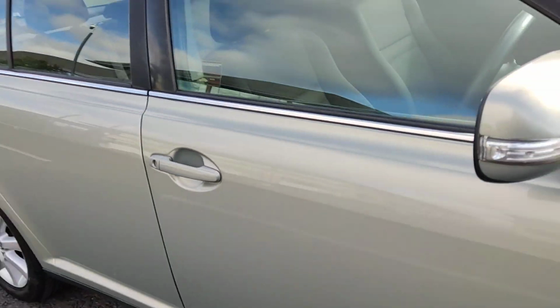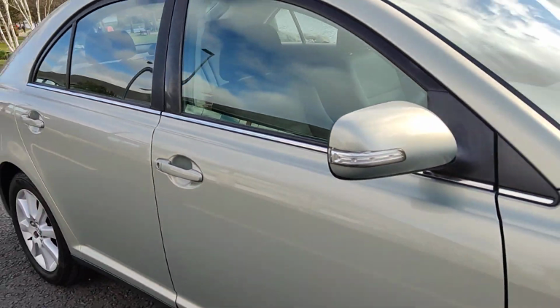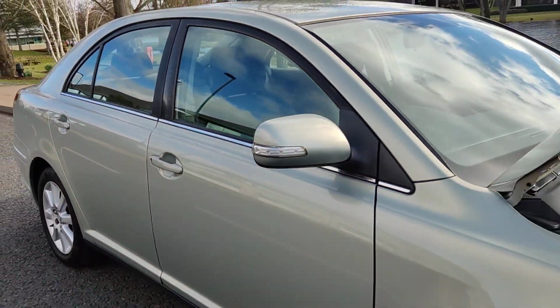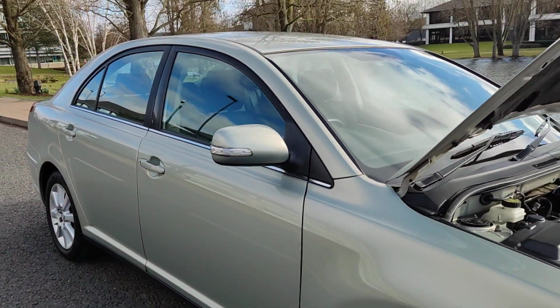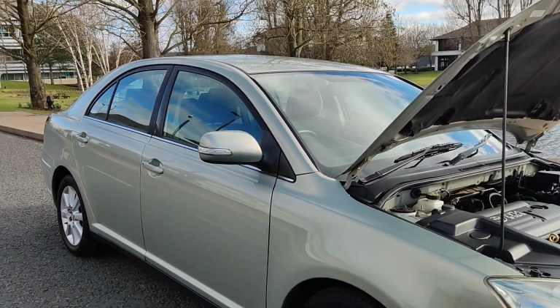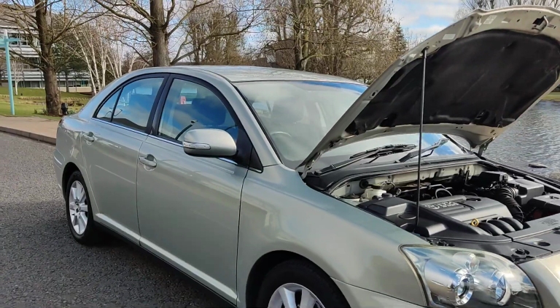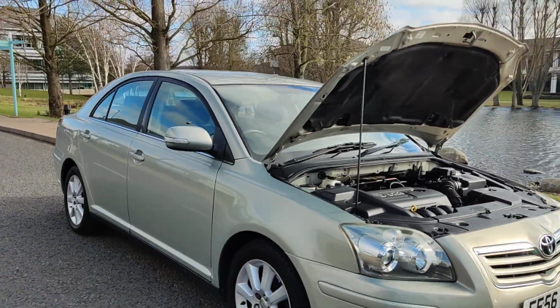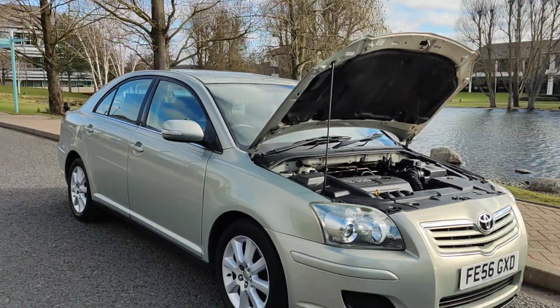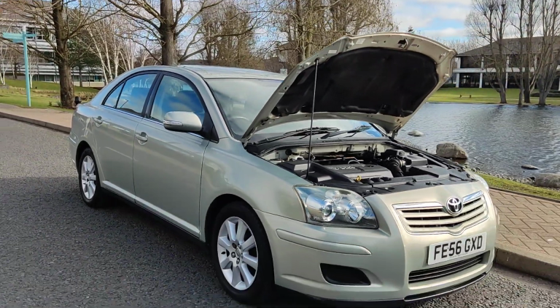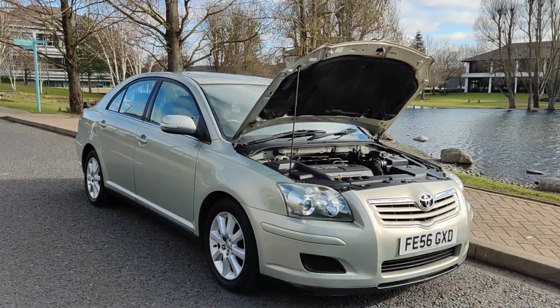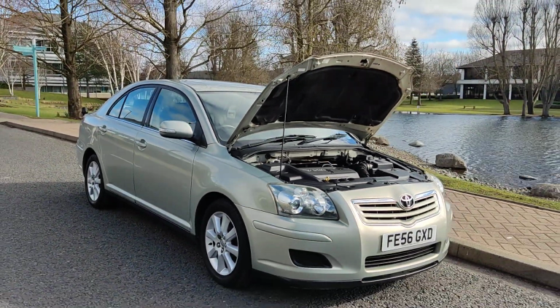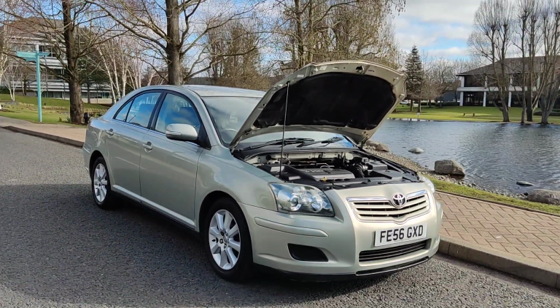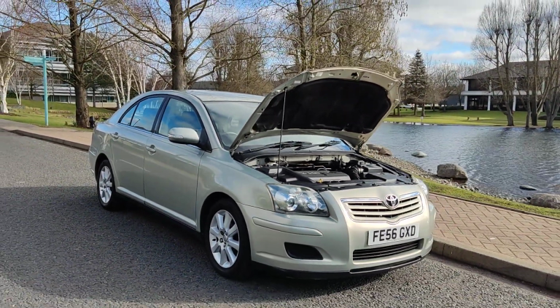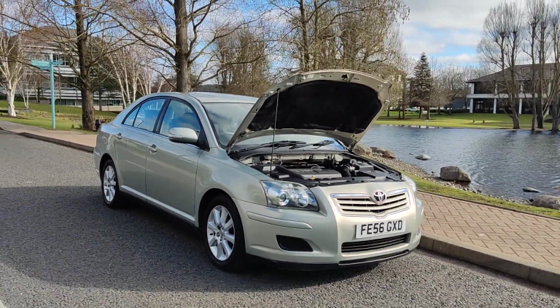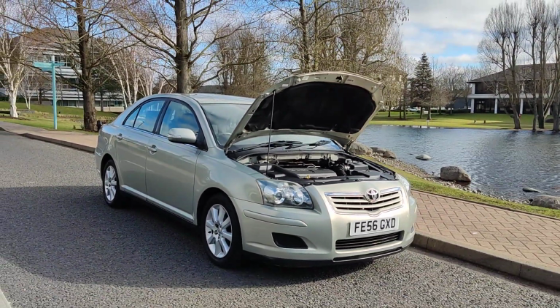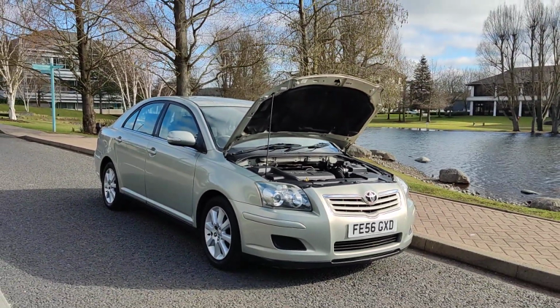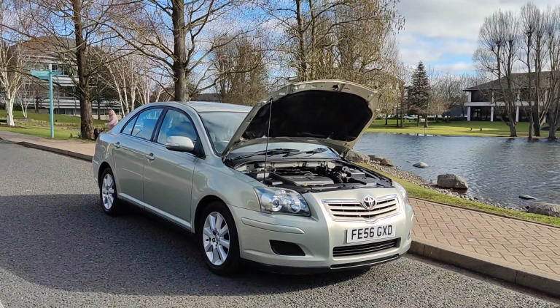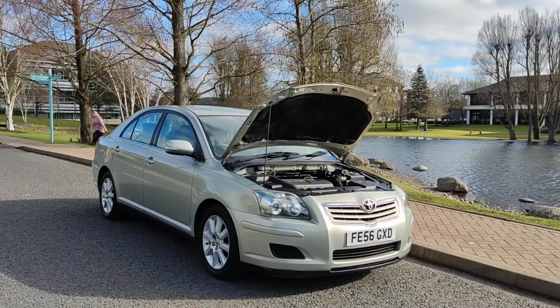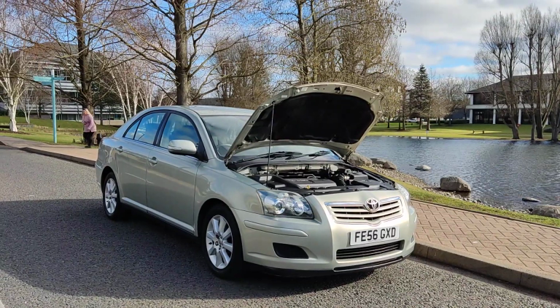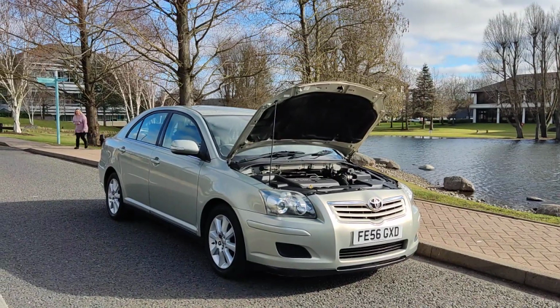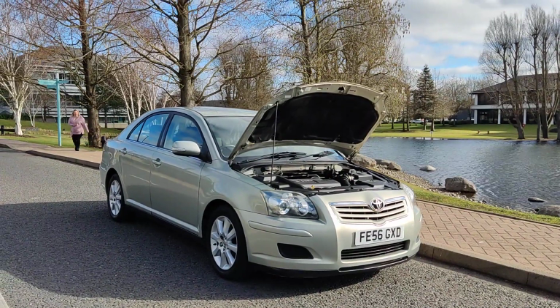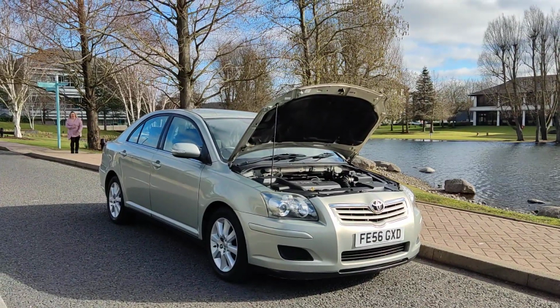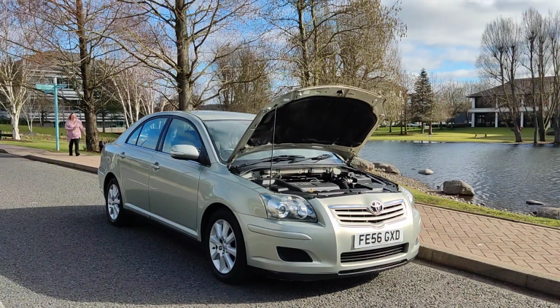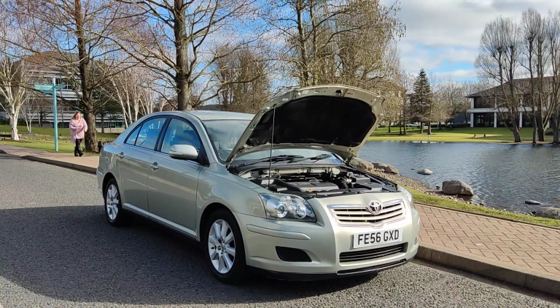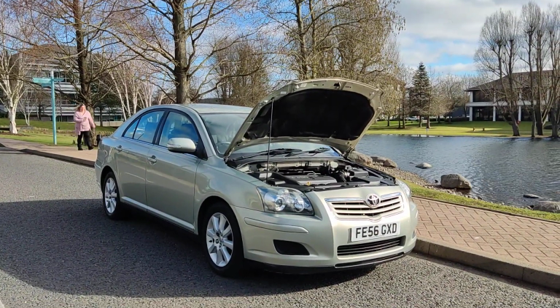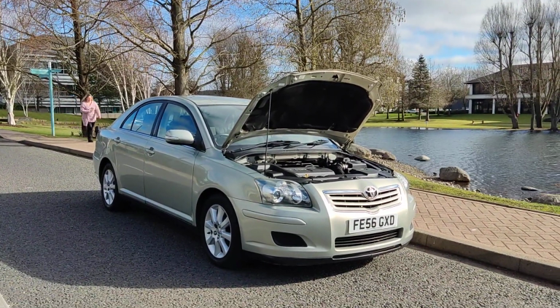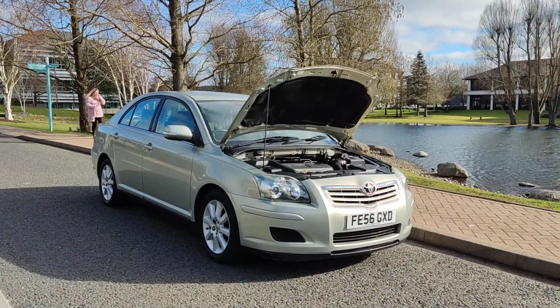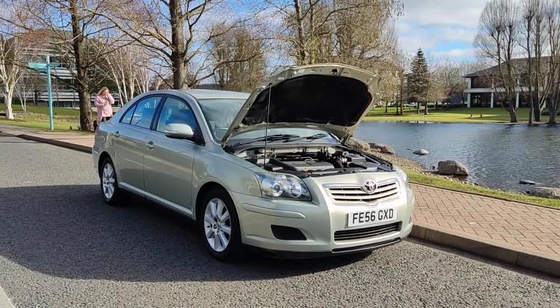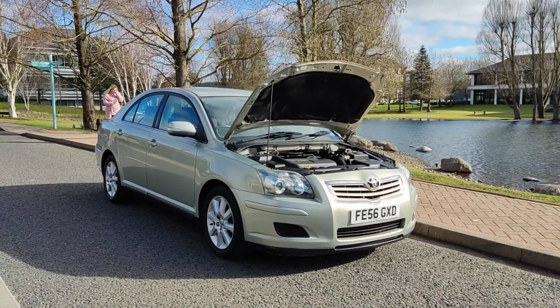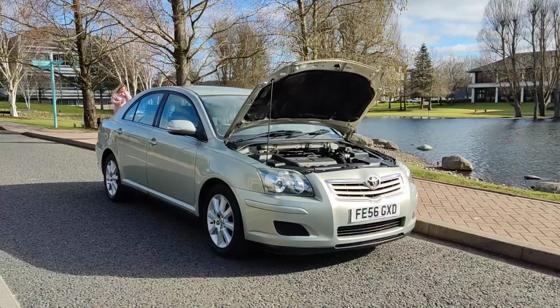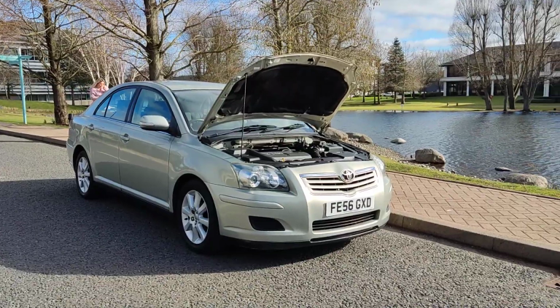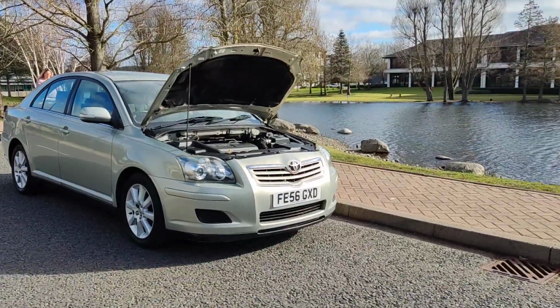If you need any further information about this beautiful looking Toyota Avensis 1.8 petrol VBTI 5-door hatchback with a year's MOT and no advisories, please do not hesitate to contact Fake or Deals Limited. Thank you.